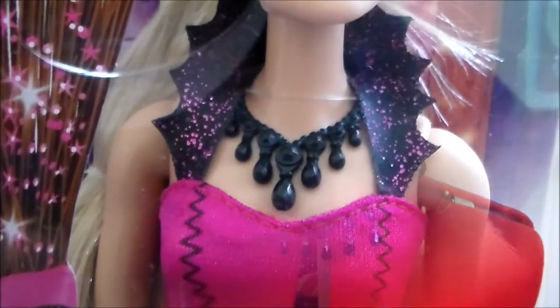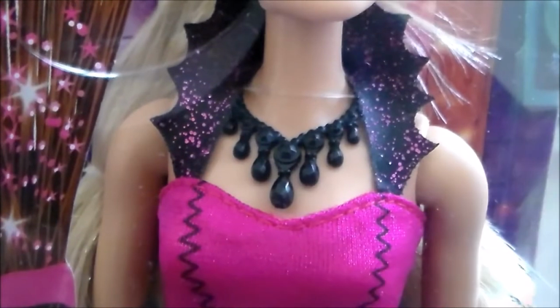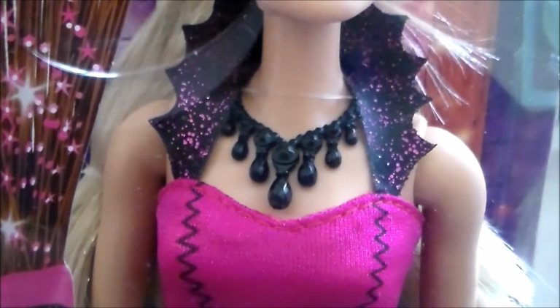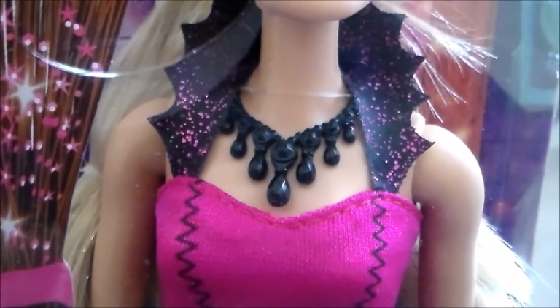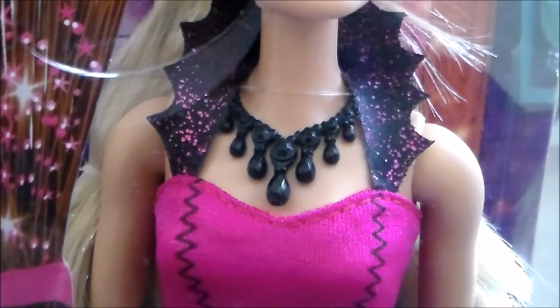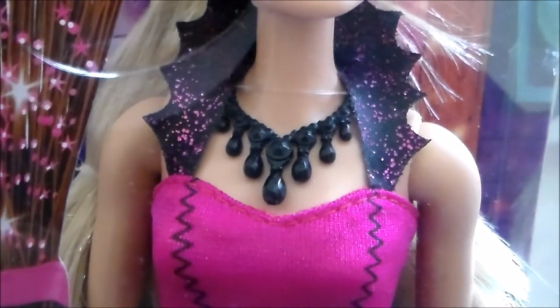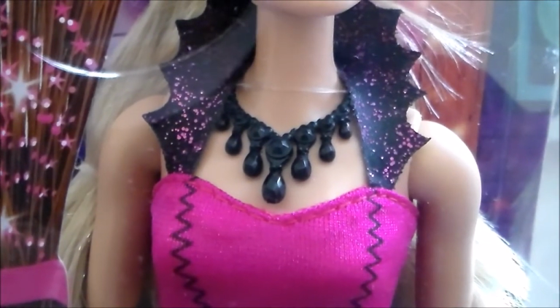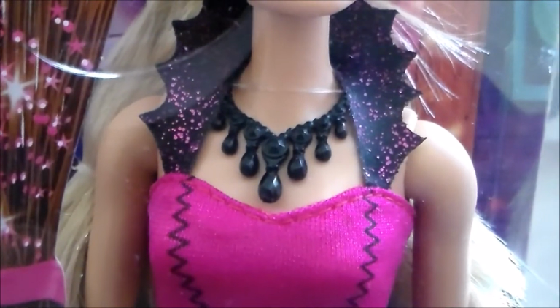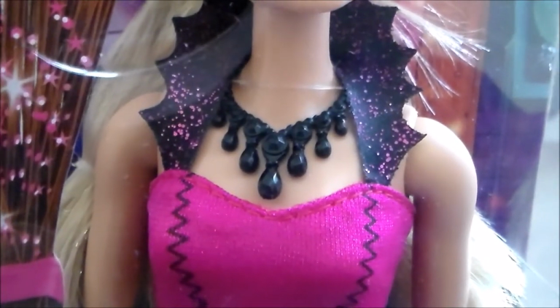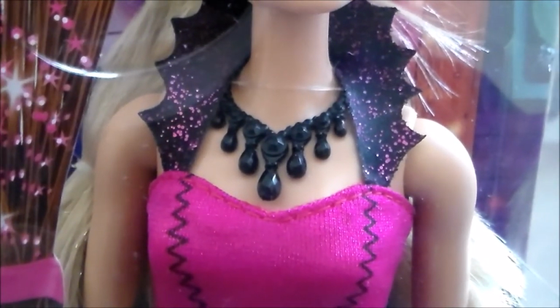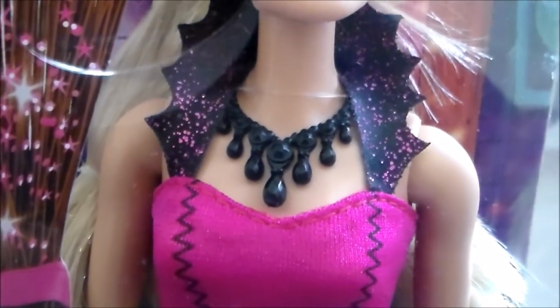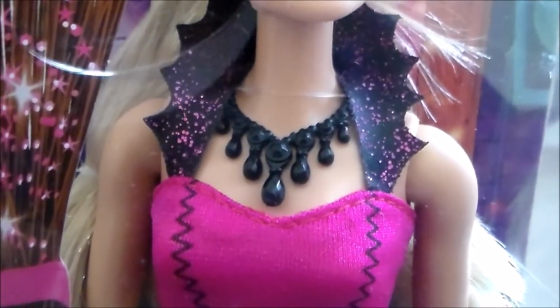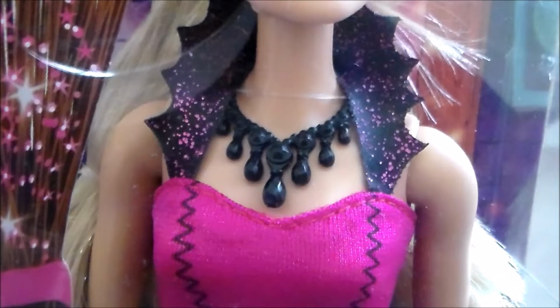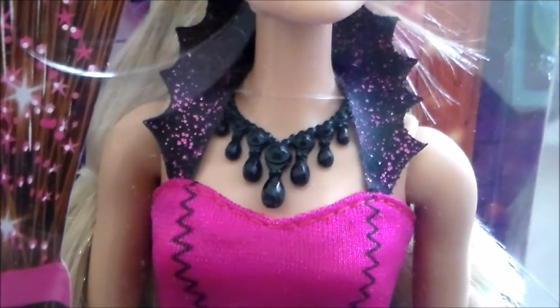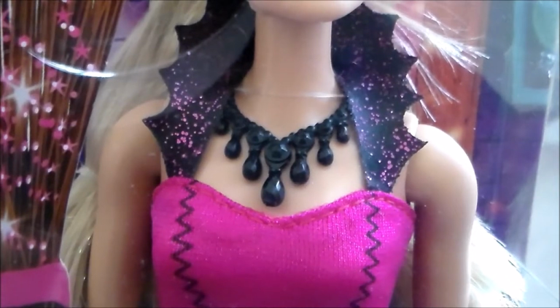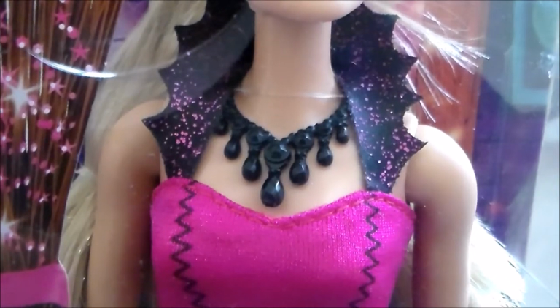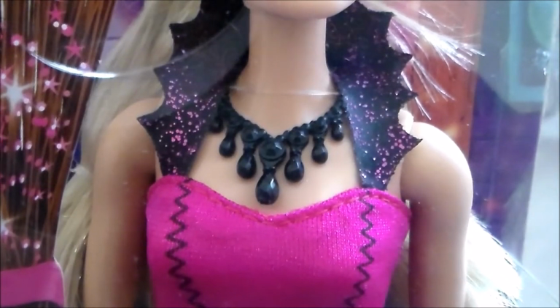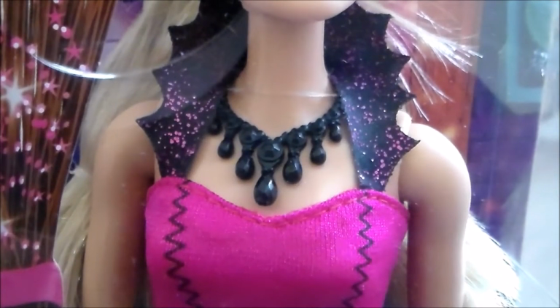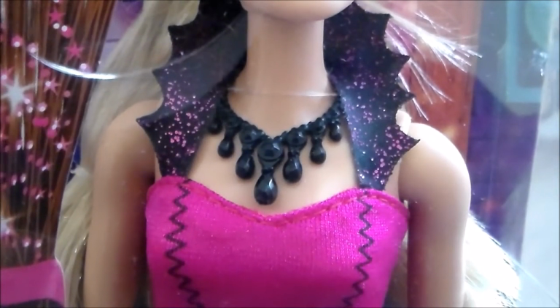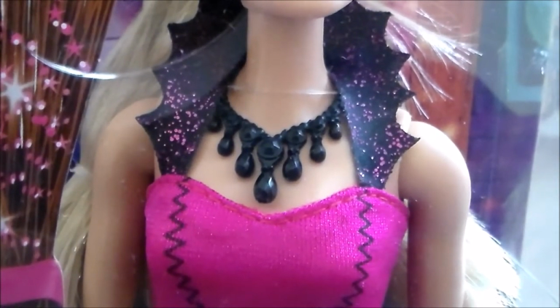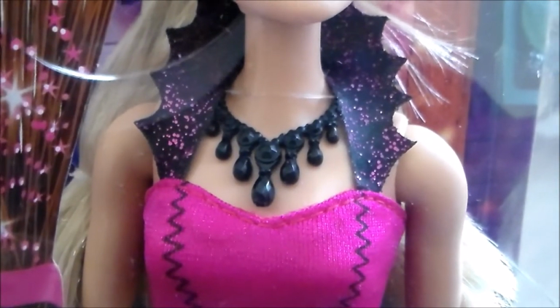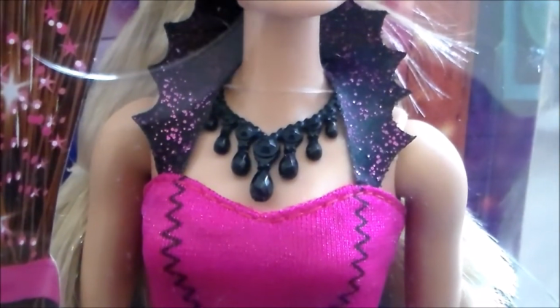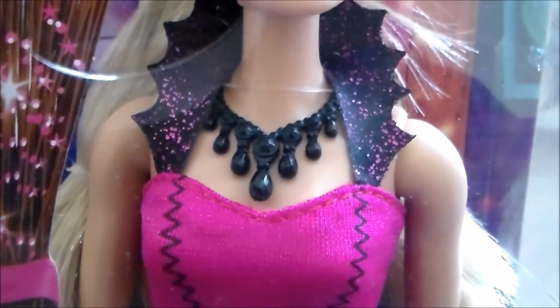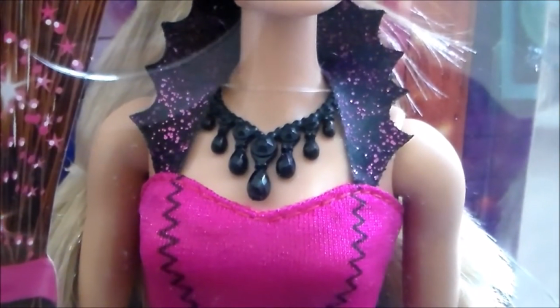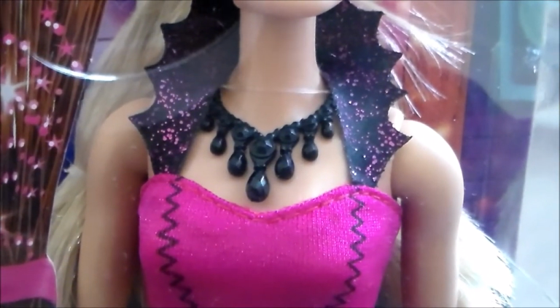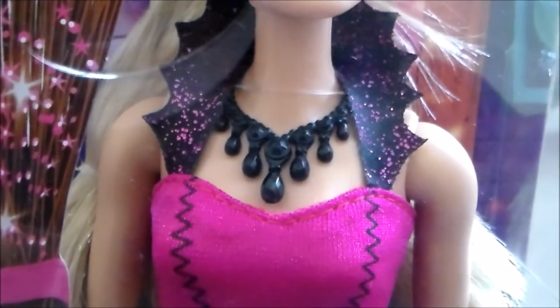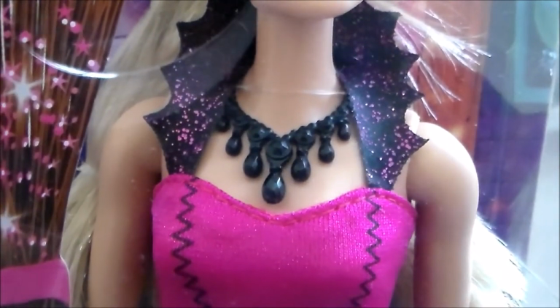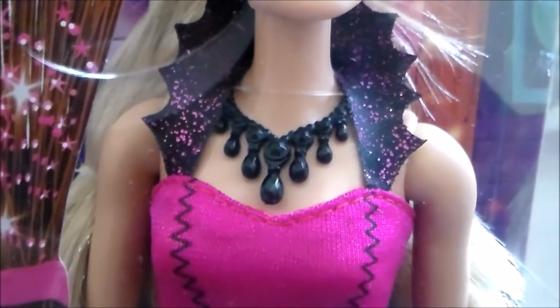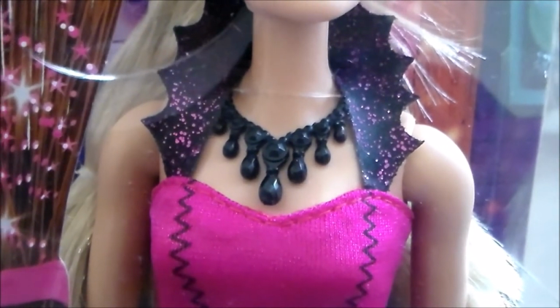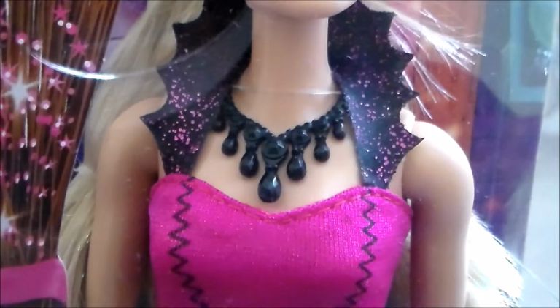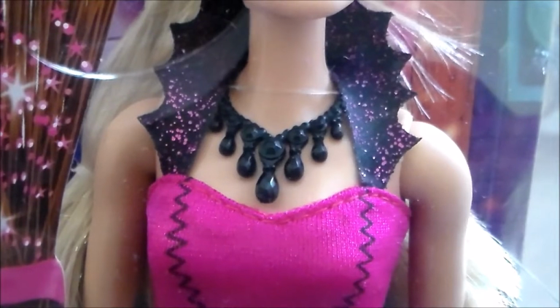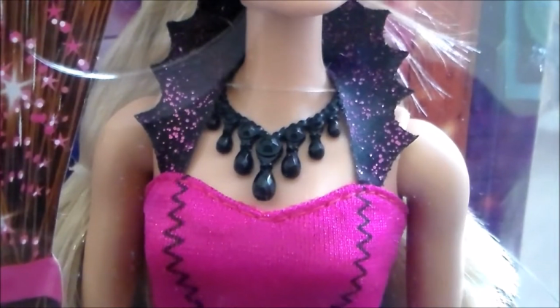Barbie's necklace is very much a statement necklace, and I couldn't find exactly the same type of beads to mimic her design, so I had to get a little bit creative.